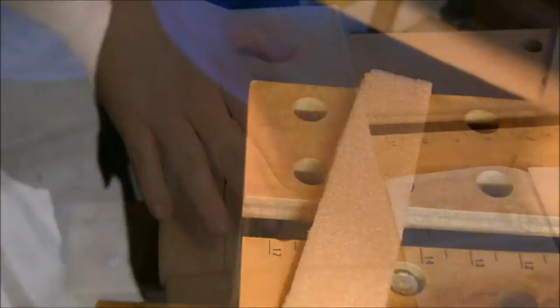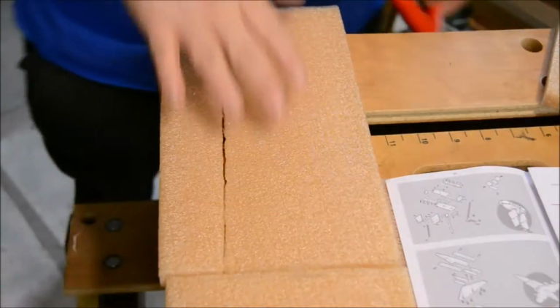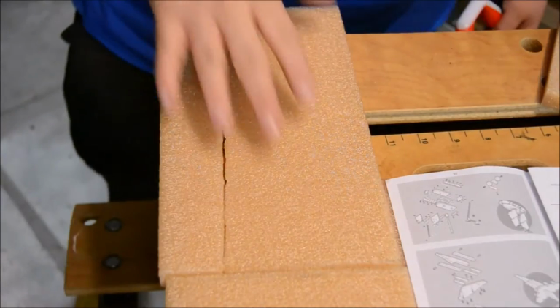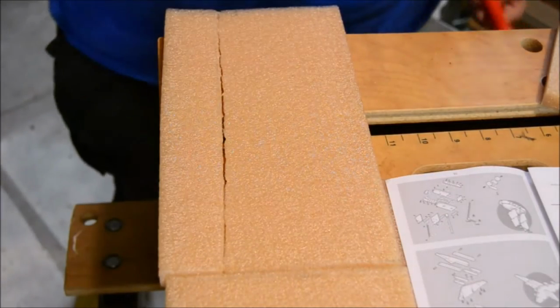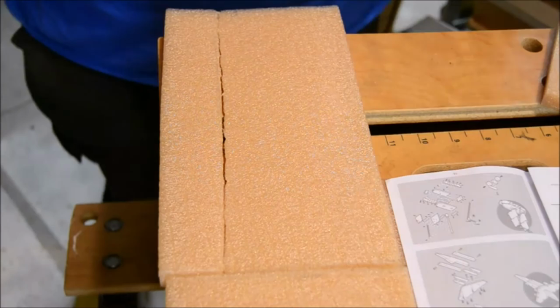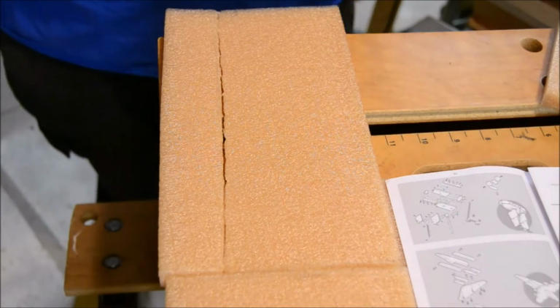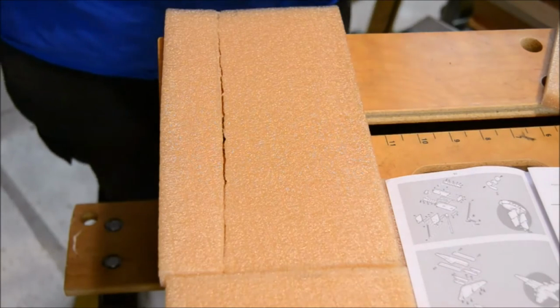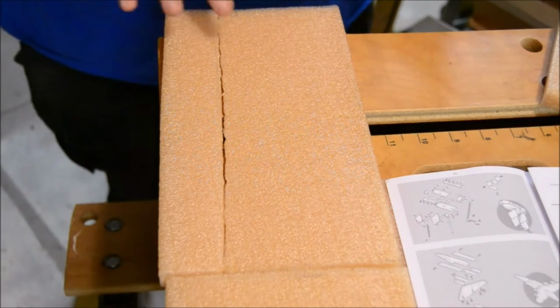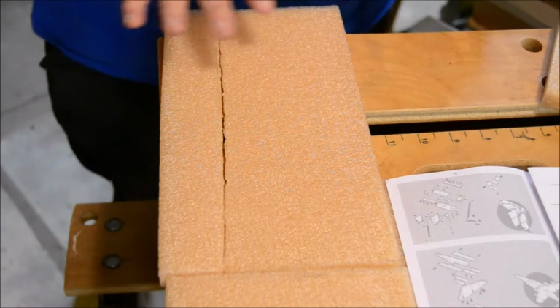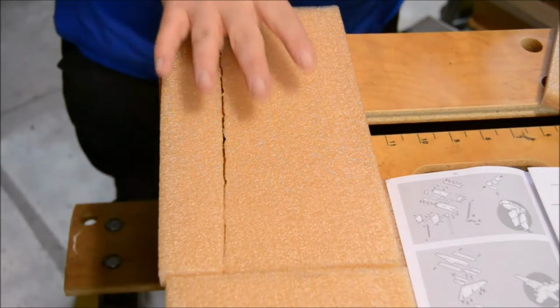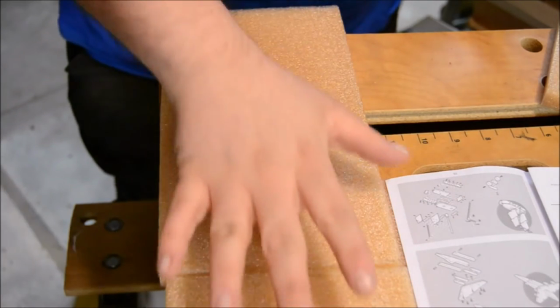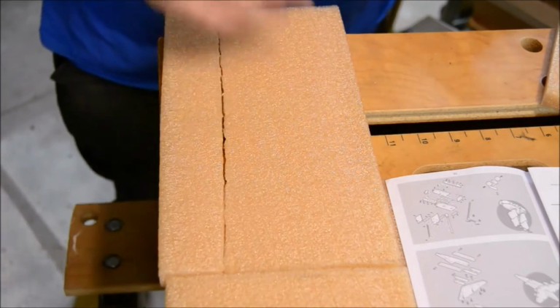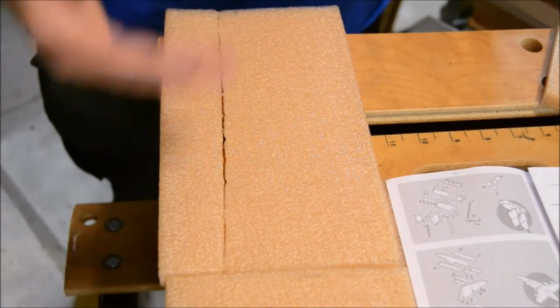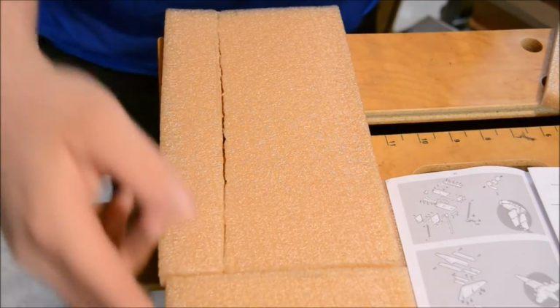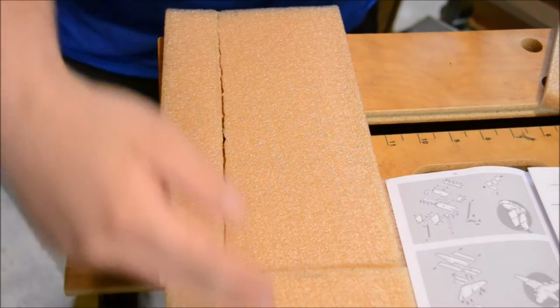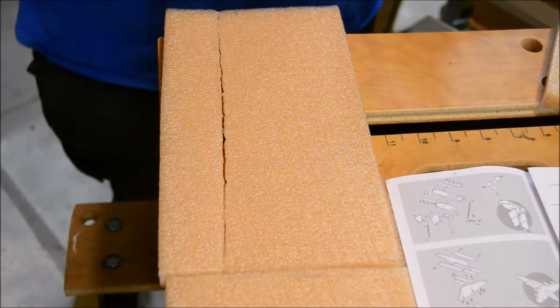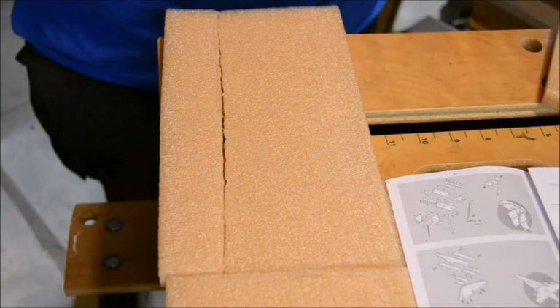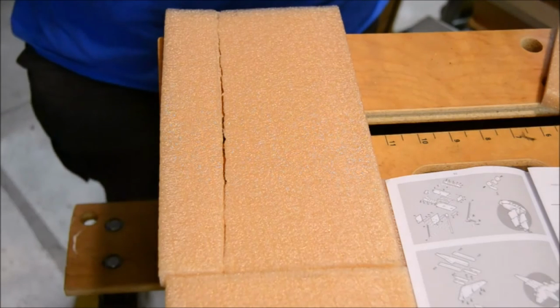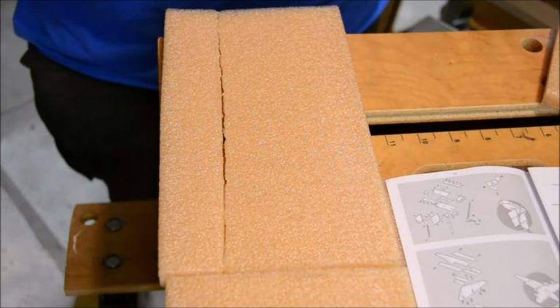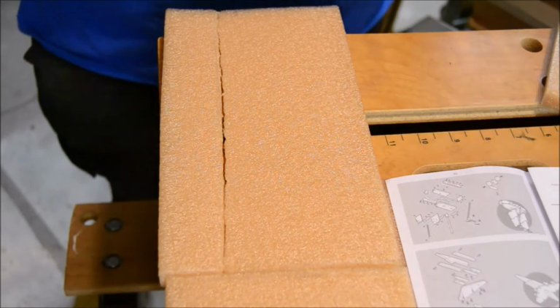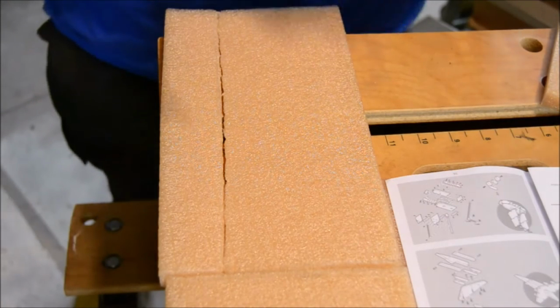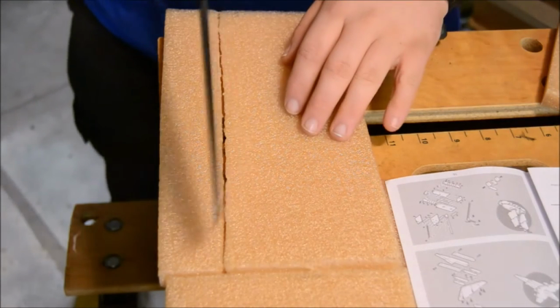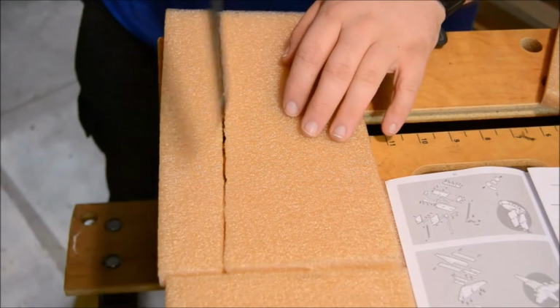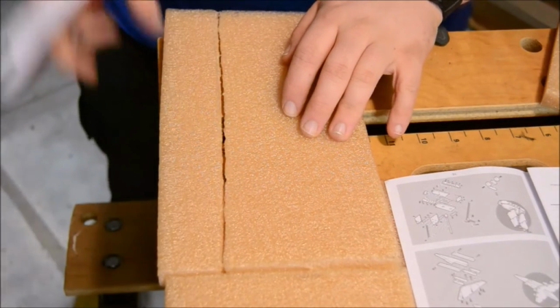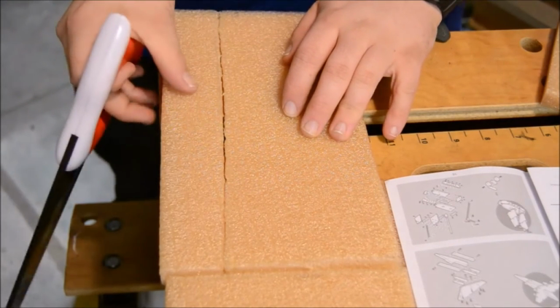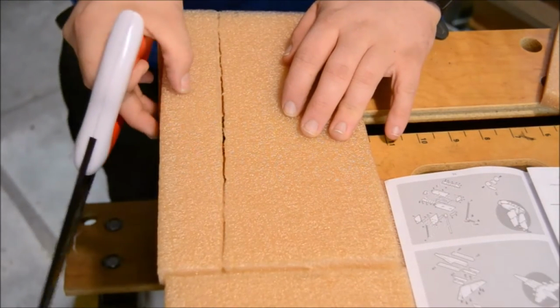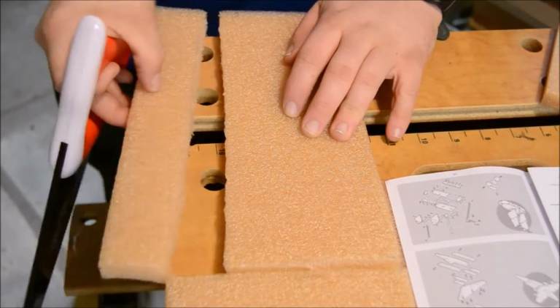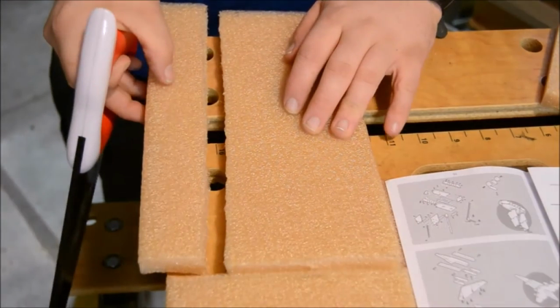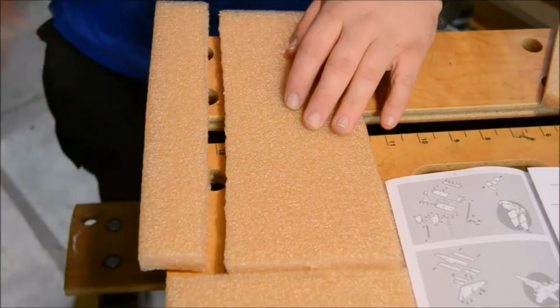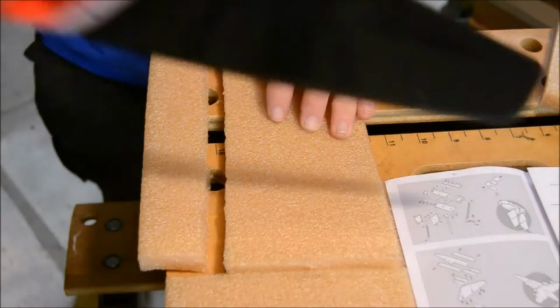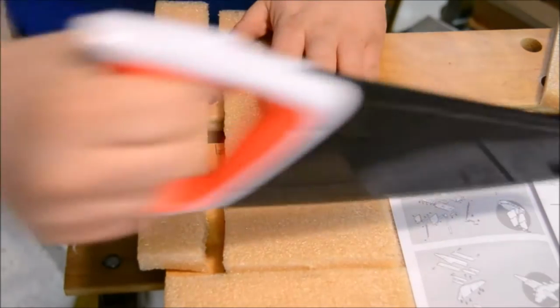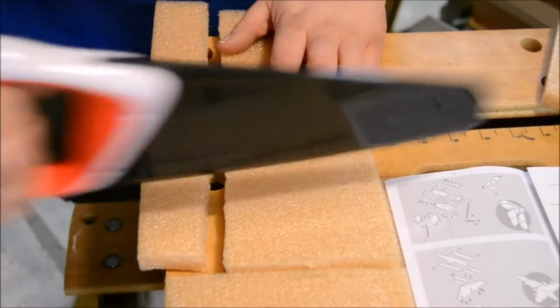The grain in wood forms as the tree grows, so this board was originally aiming up or down from the roots up to the branches. When you make a cut going with the grain, we call that a ripping cut. And when you cut against the grain, we call that a cross cut.